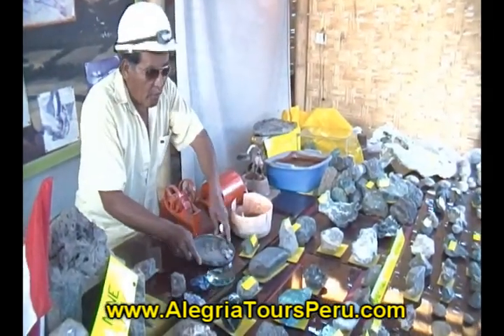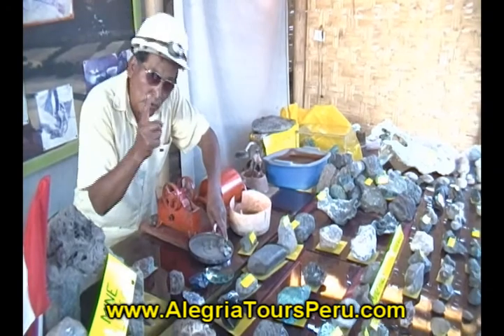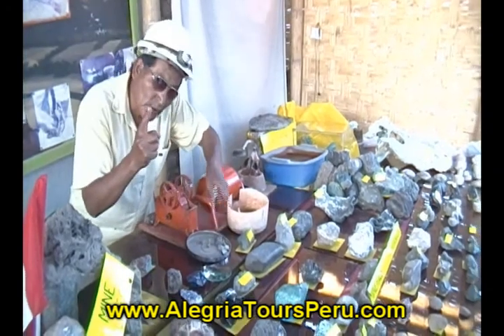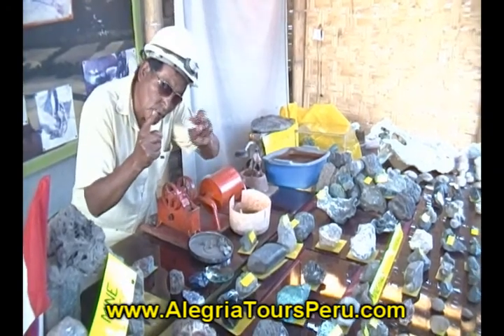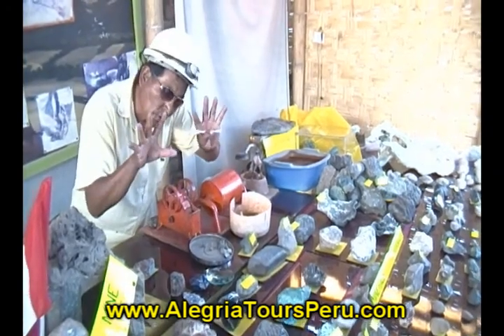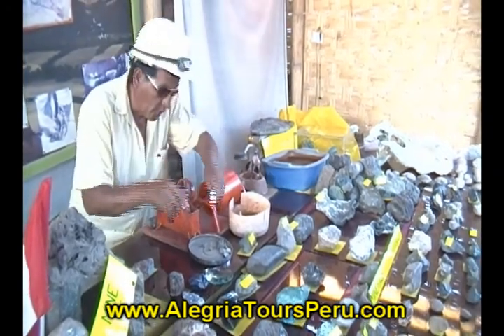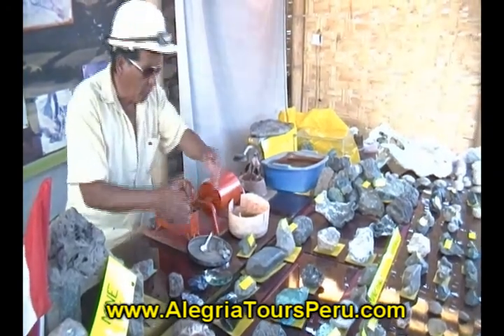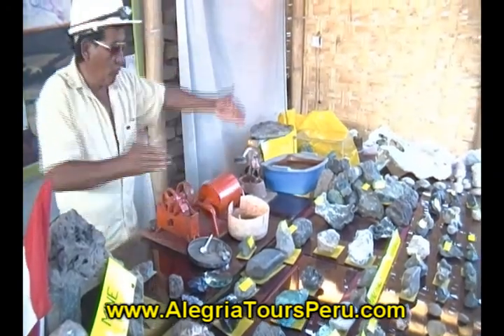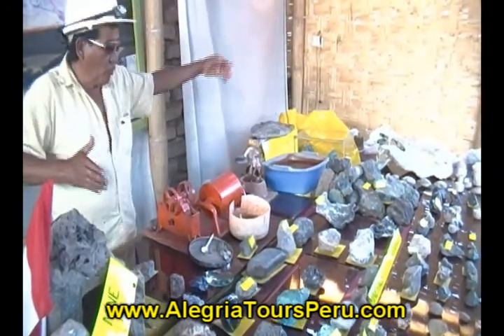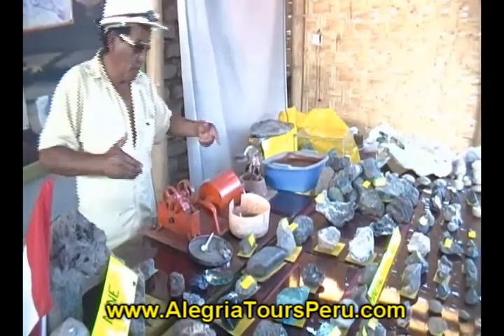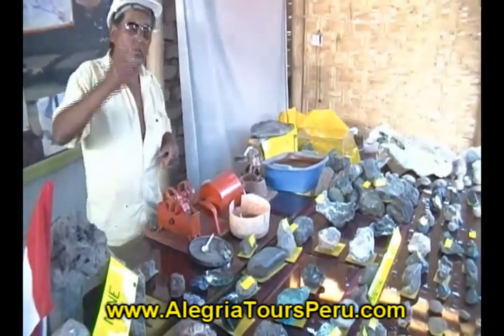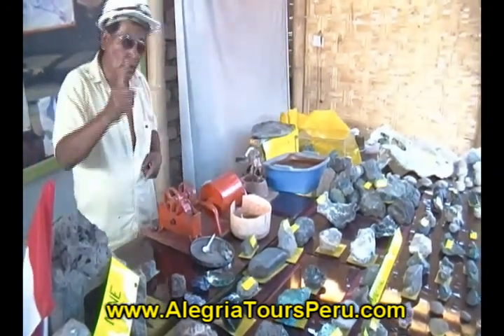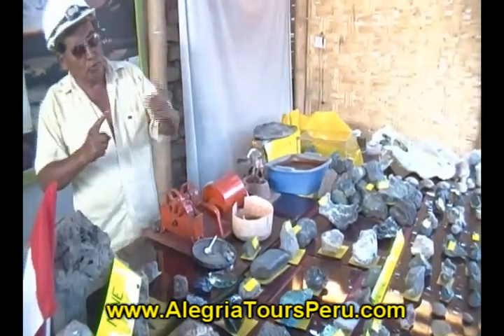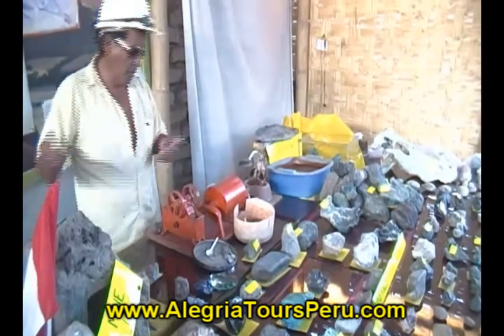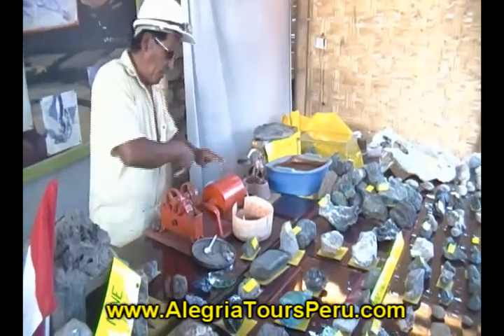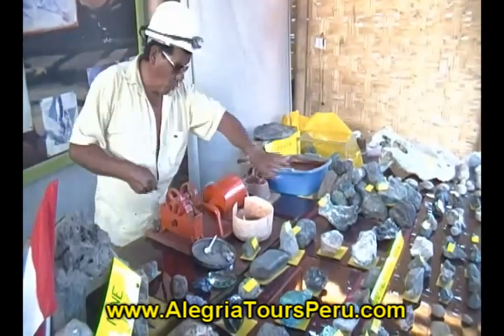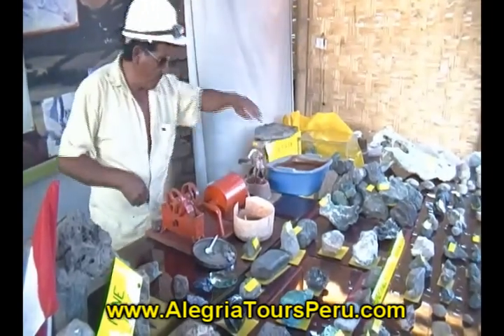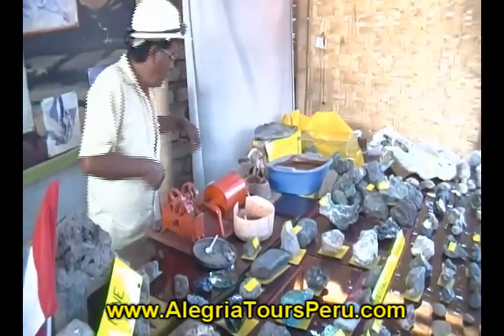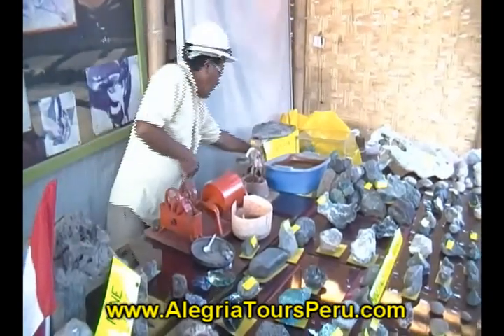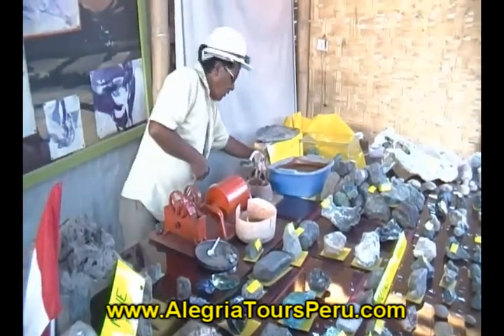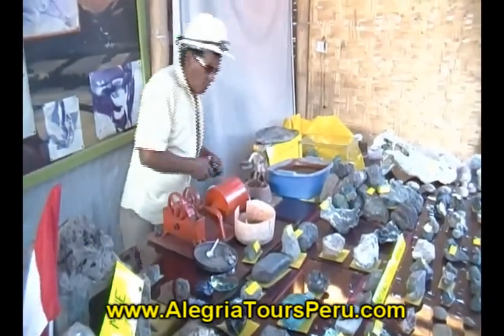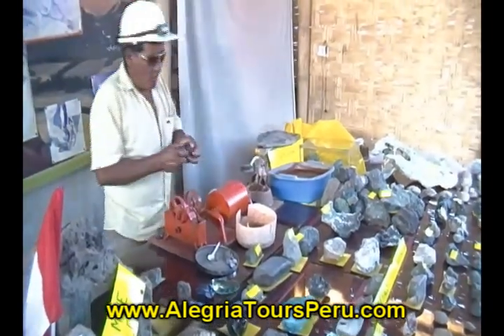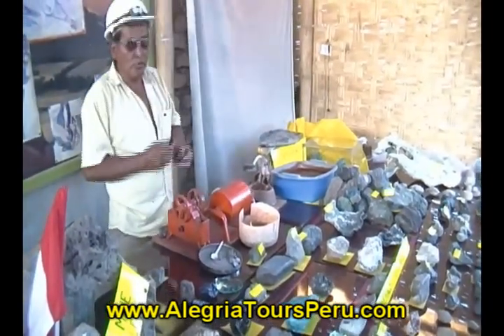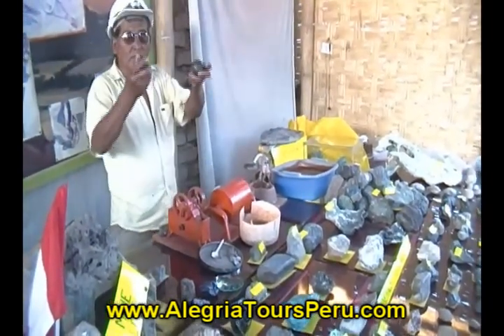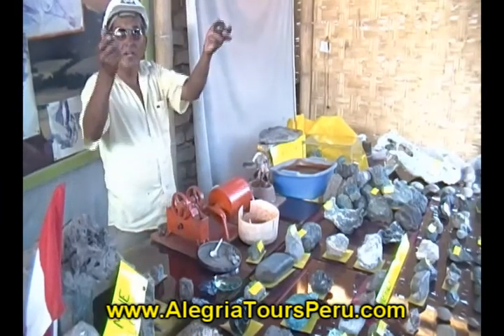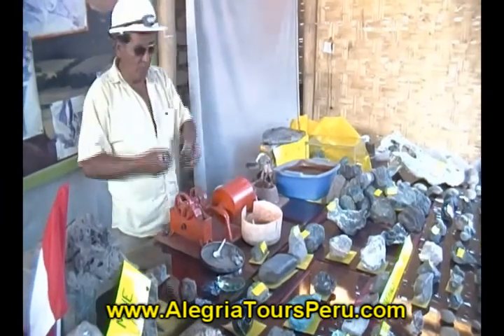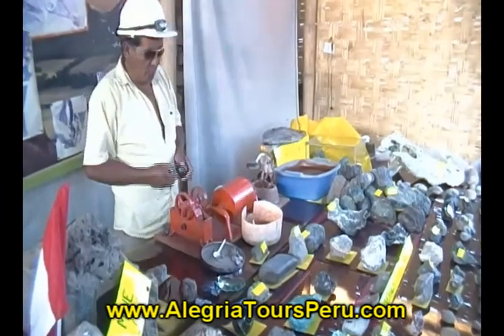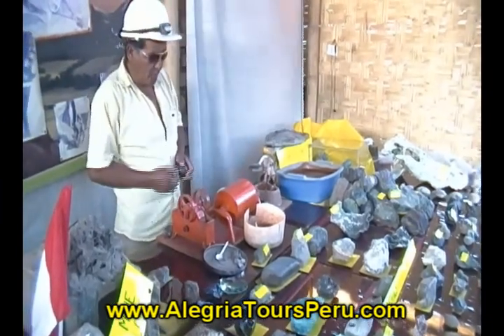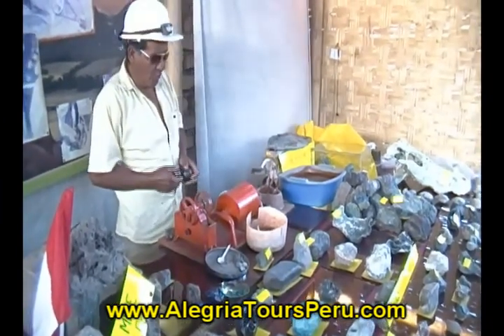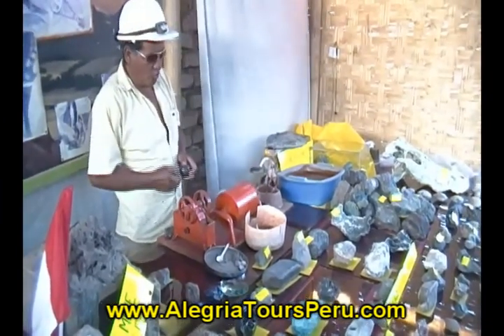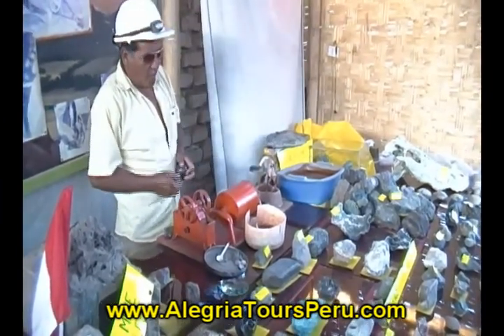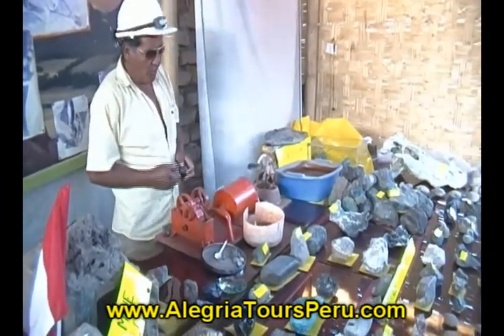Finally, they place the amalgam in fire. The mercury evaporates because mercury is a liquid mineral, and we are left with the gold, which is a solid mineral.